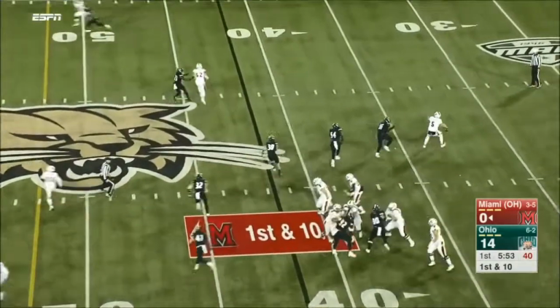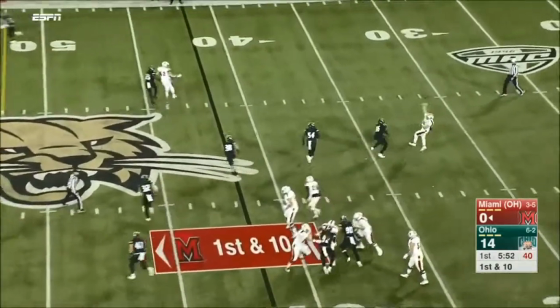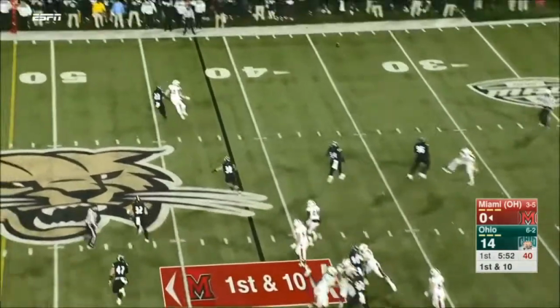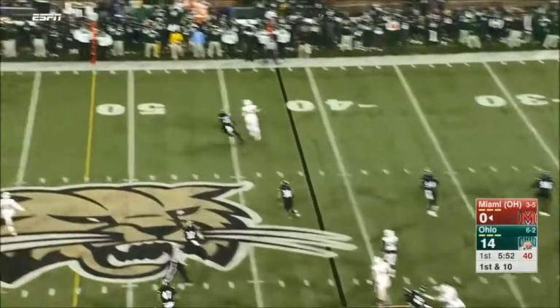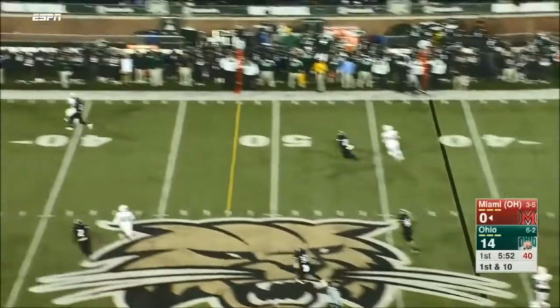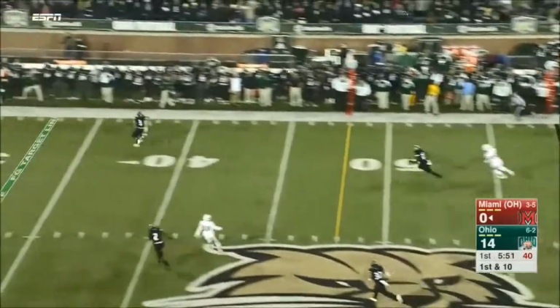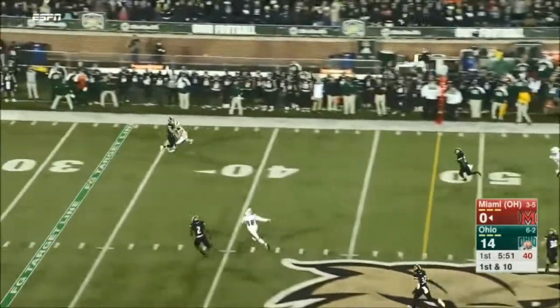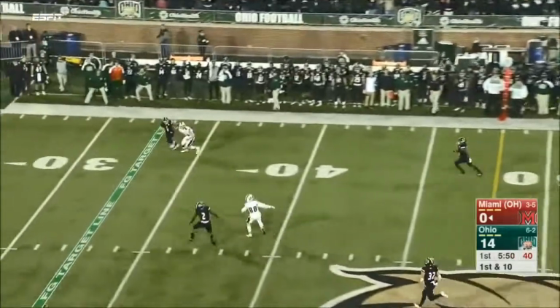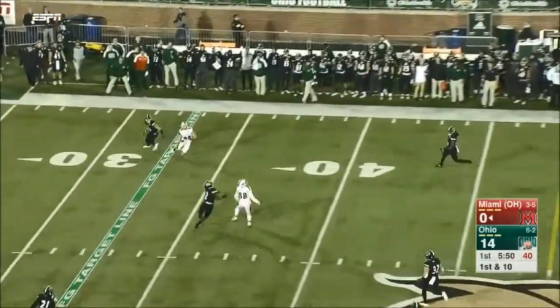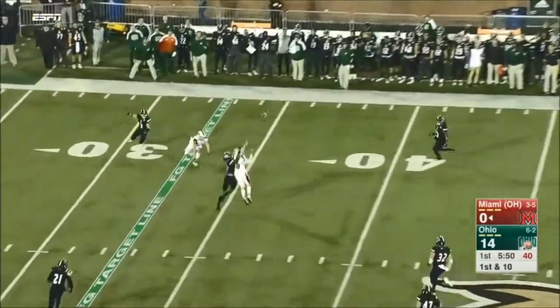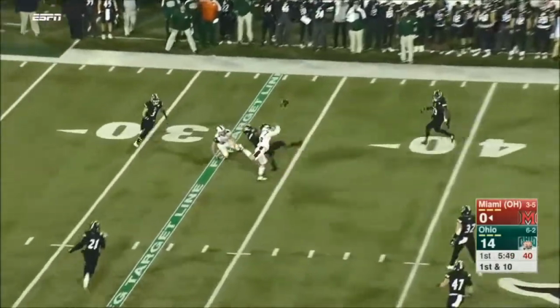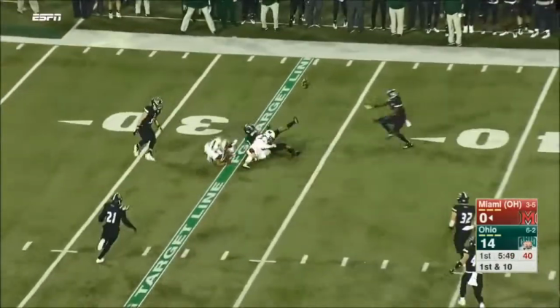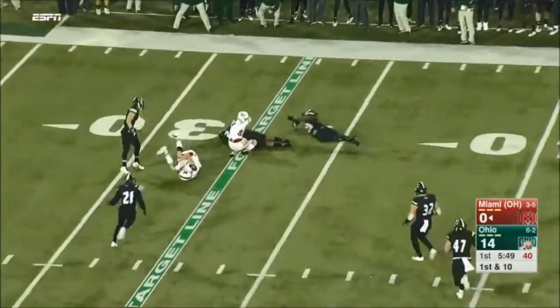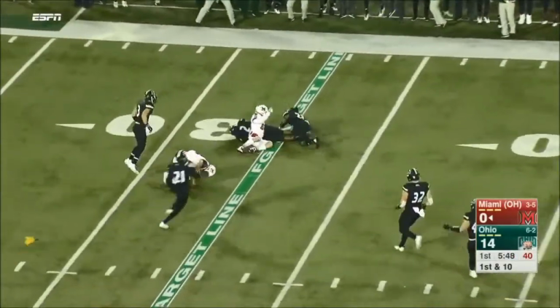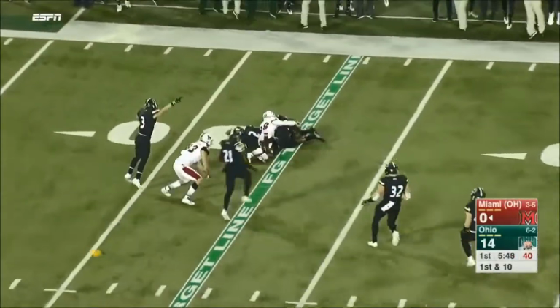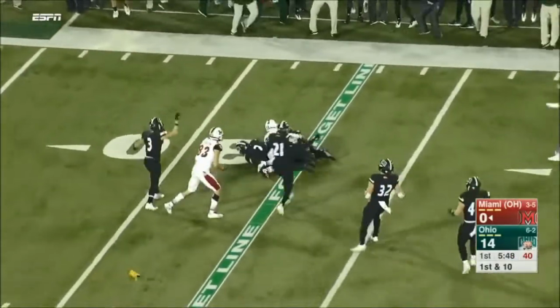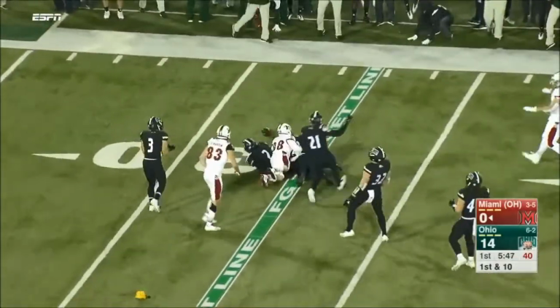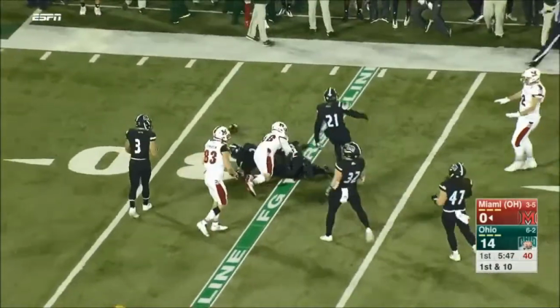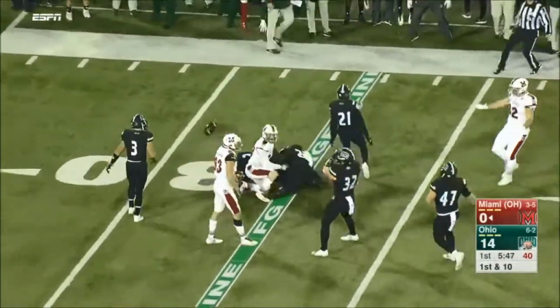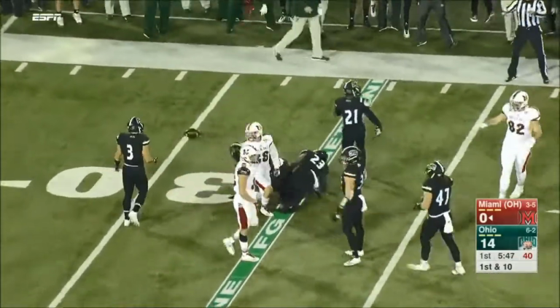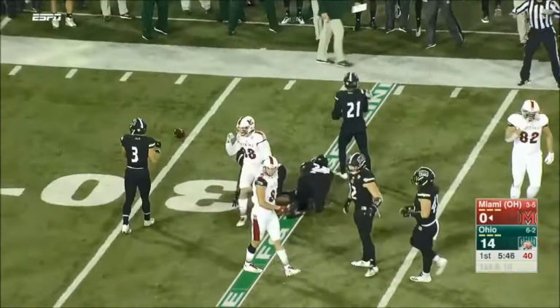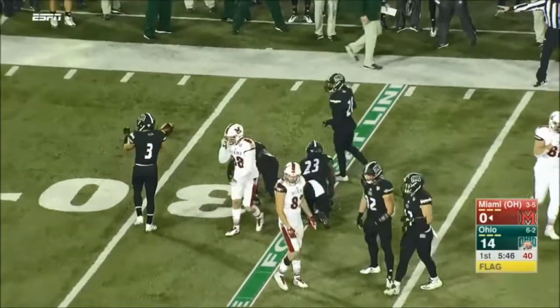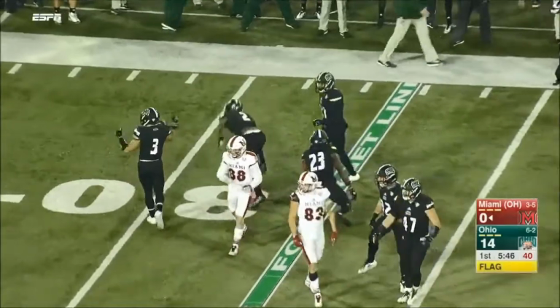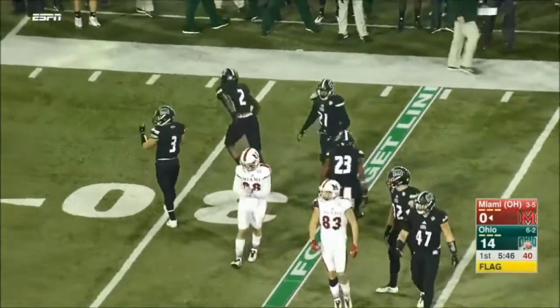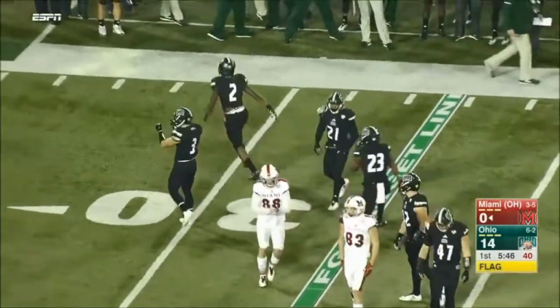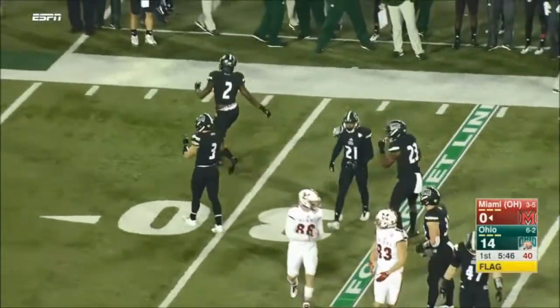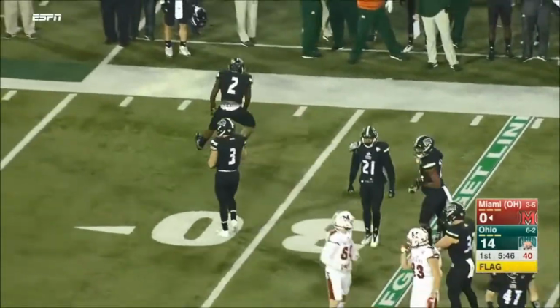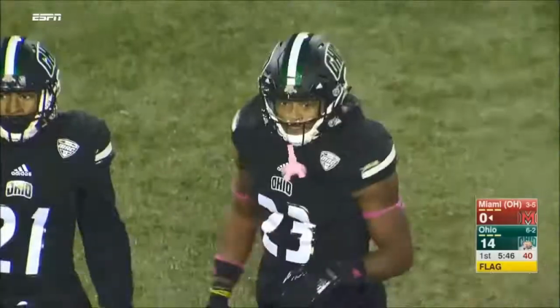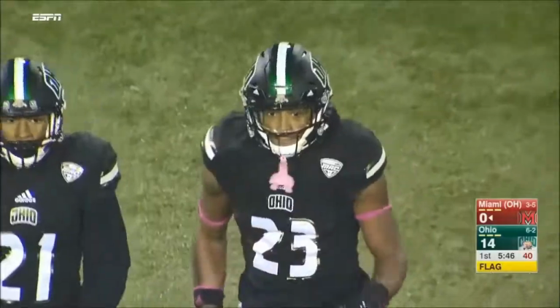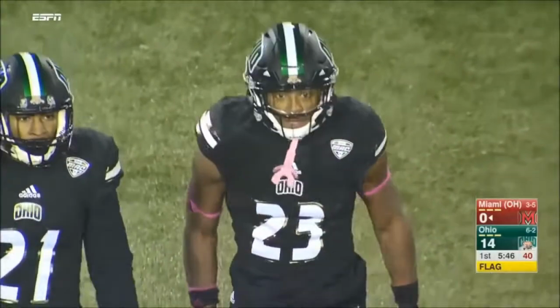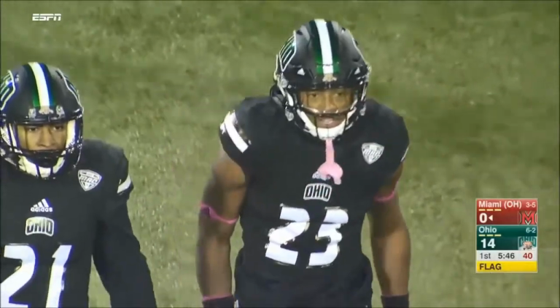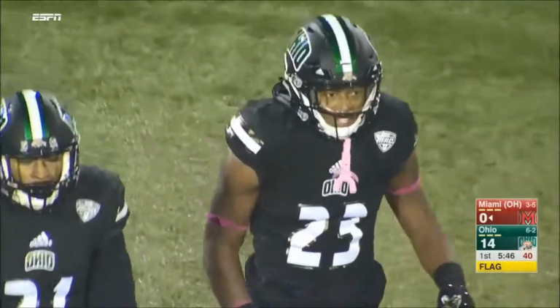Ball under pressure. Oh, that's not what you needed to do there. That is tipped and nearly intercepted. Off the turf — incomplete.